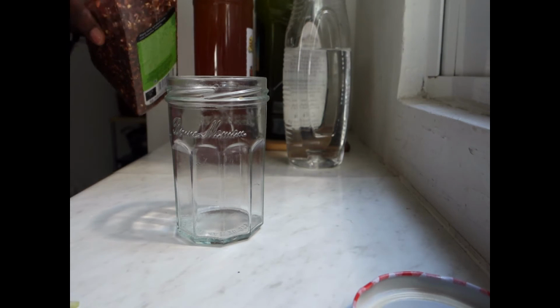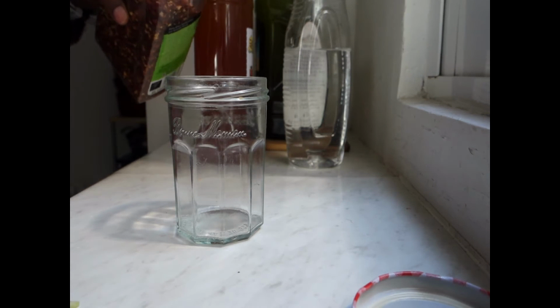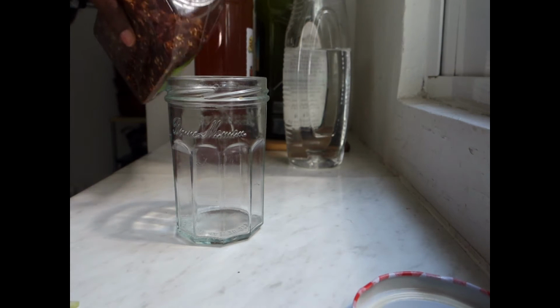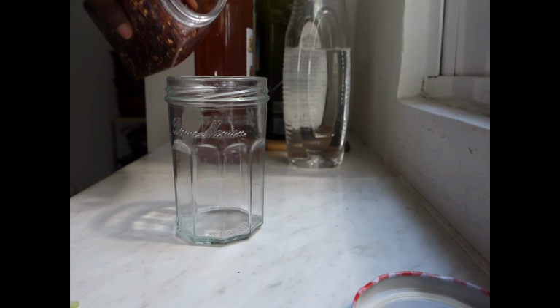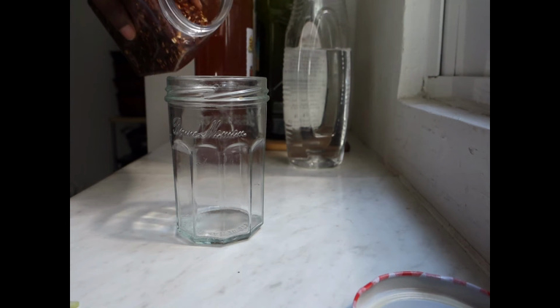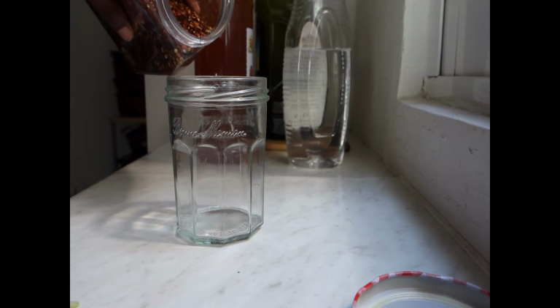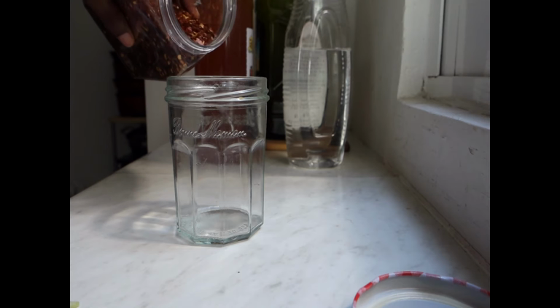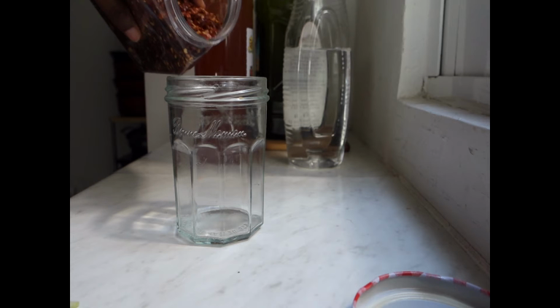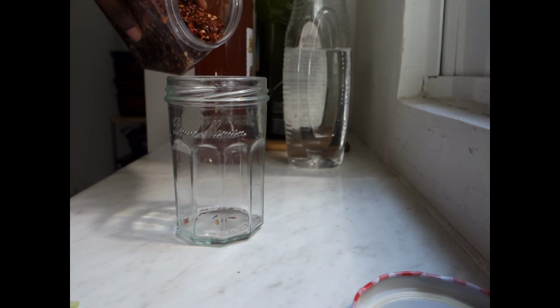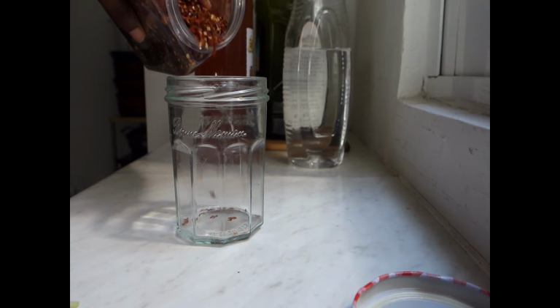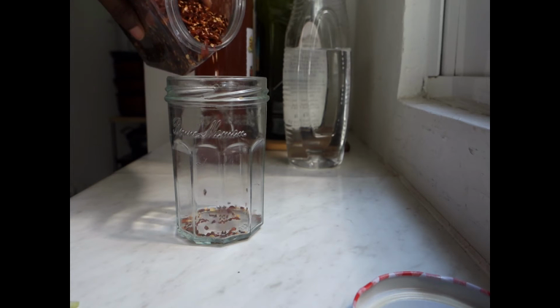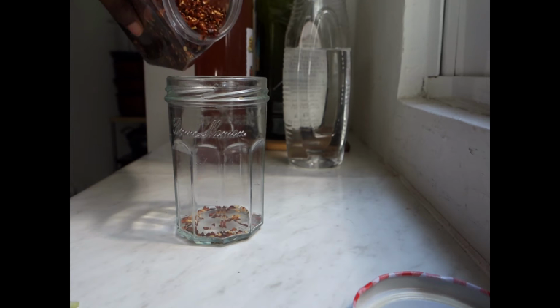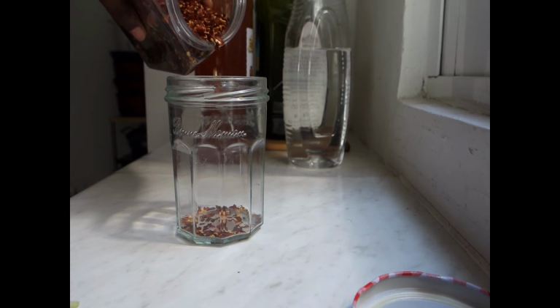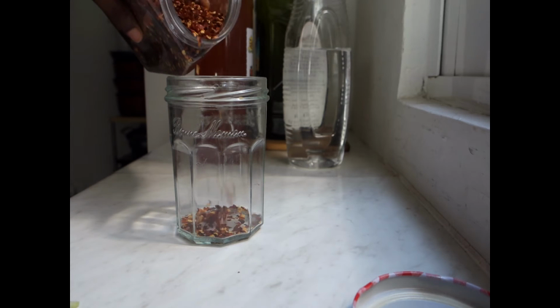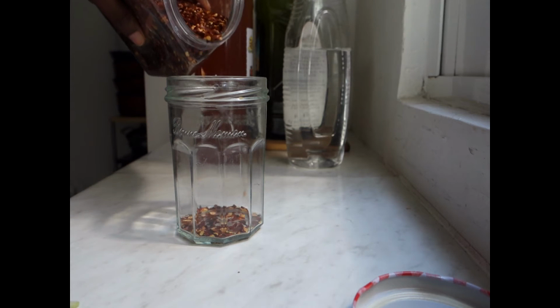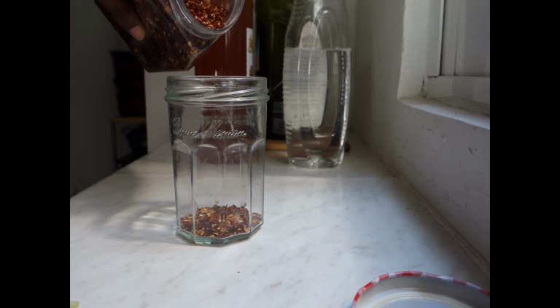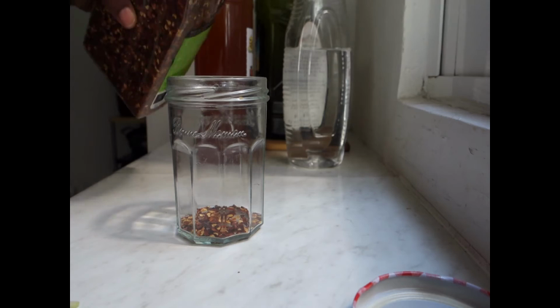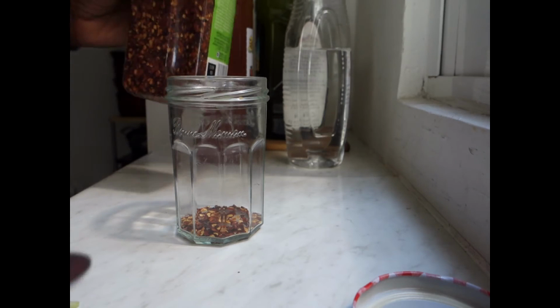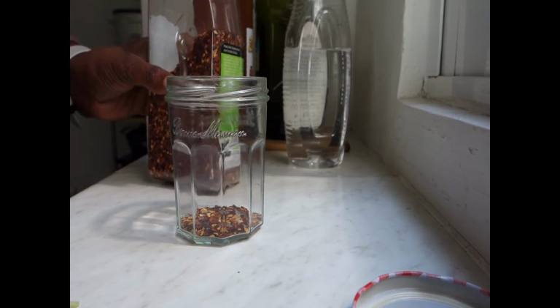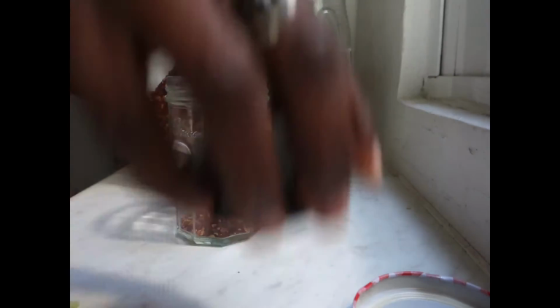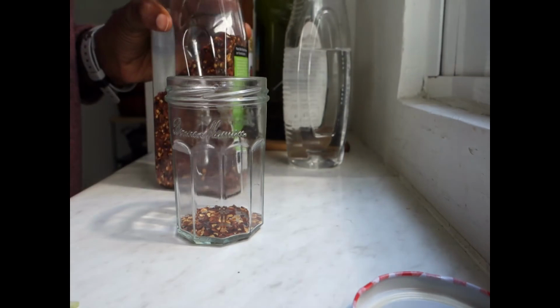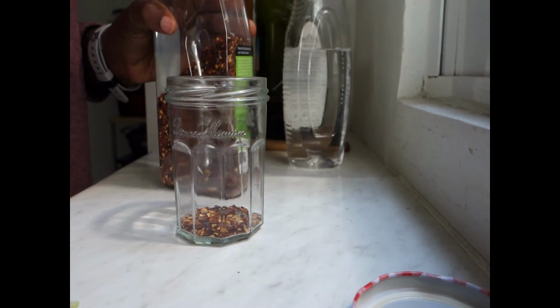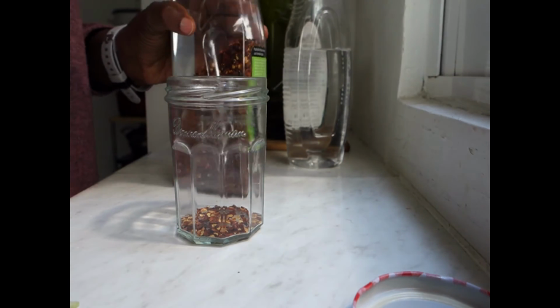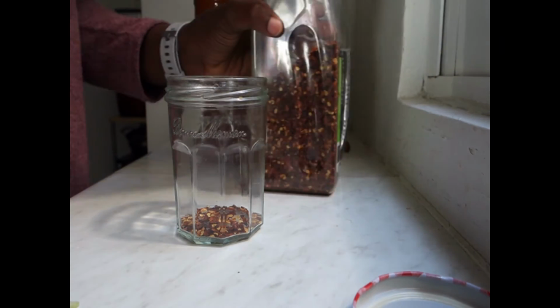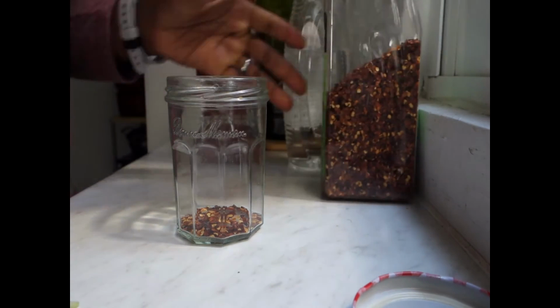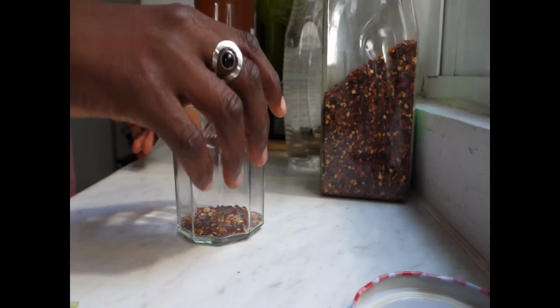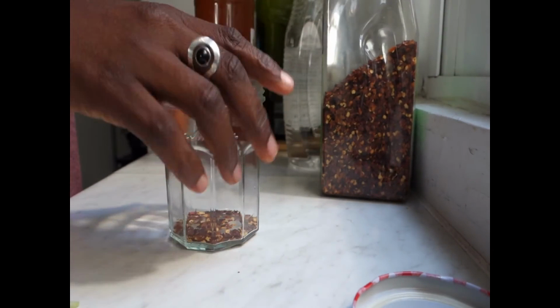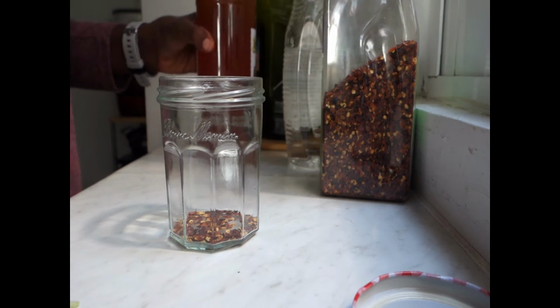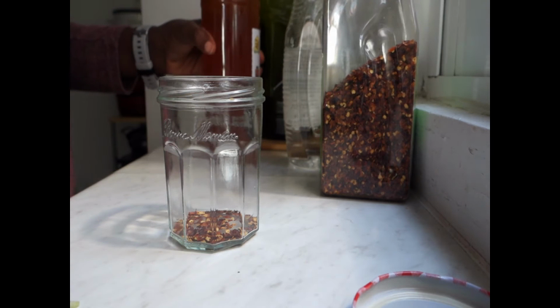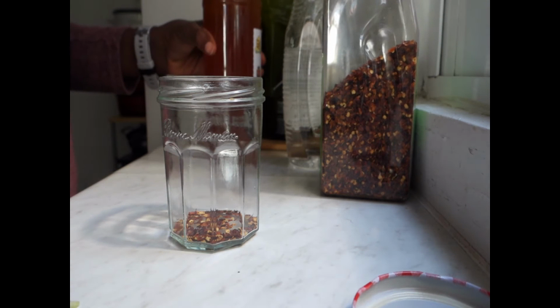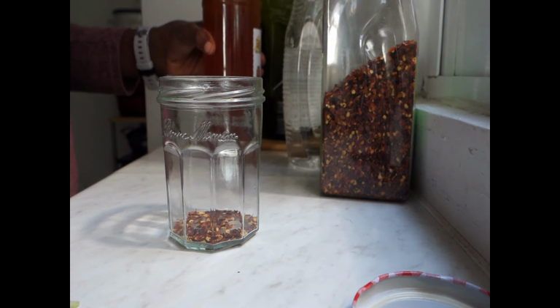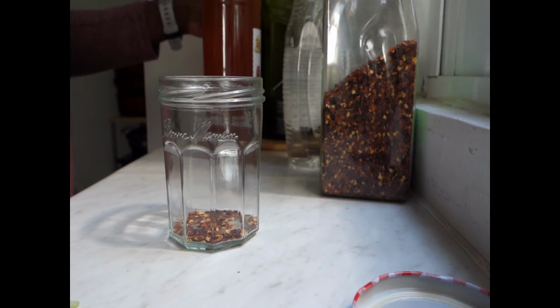So we're going in with some chili — just a tad. It looks like a tad, so then it is a tad. This chili is very spicy, so we don't need to go in with a lot.